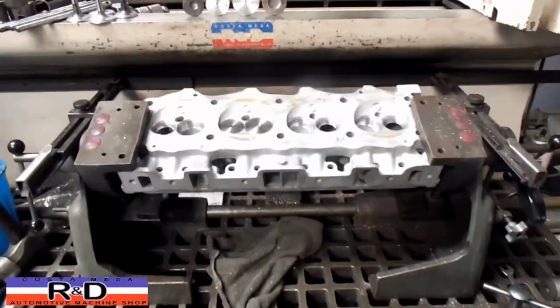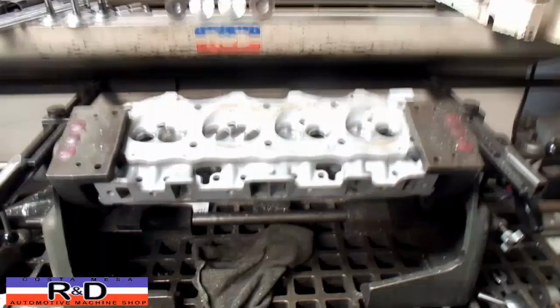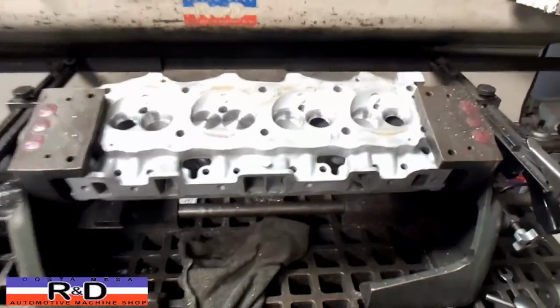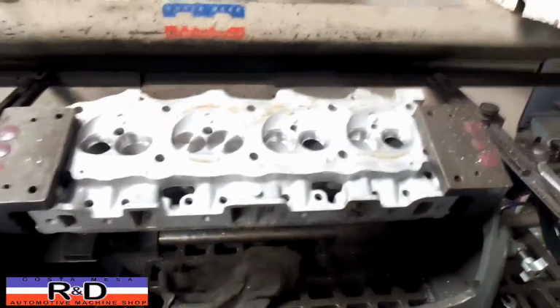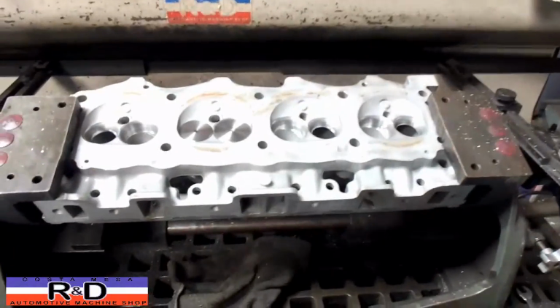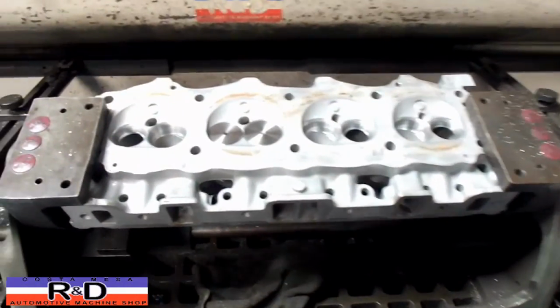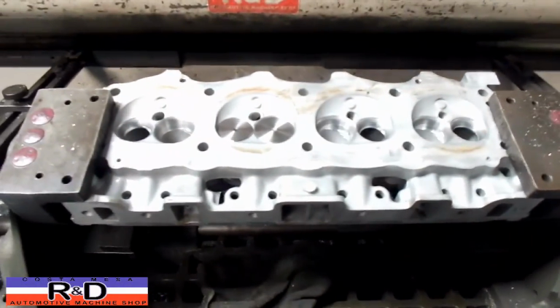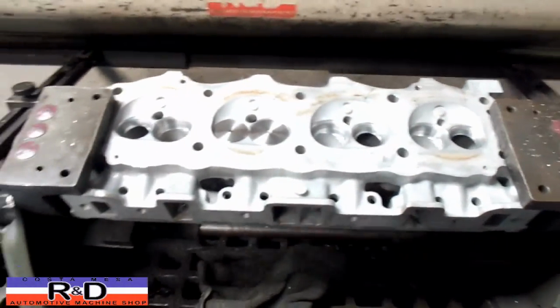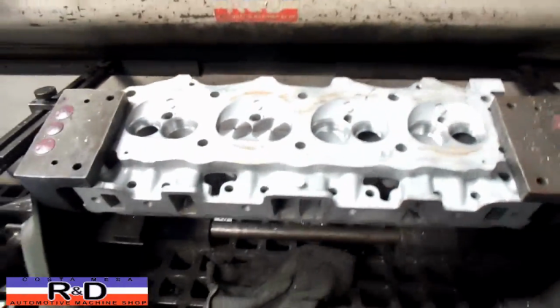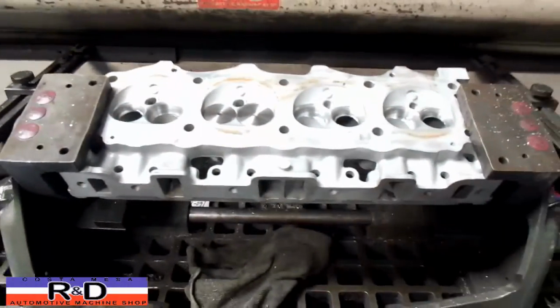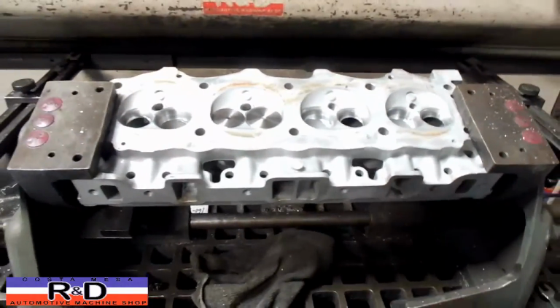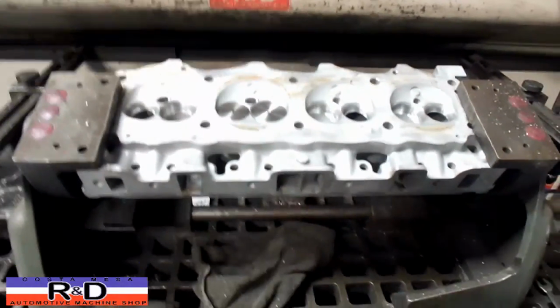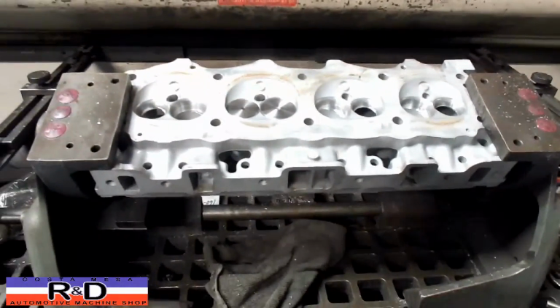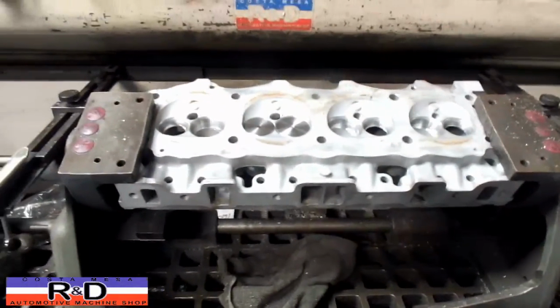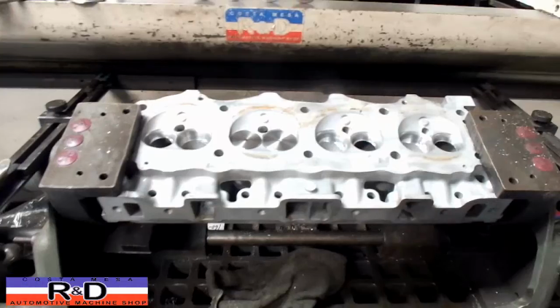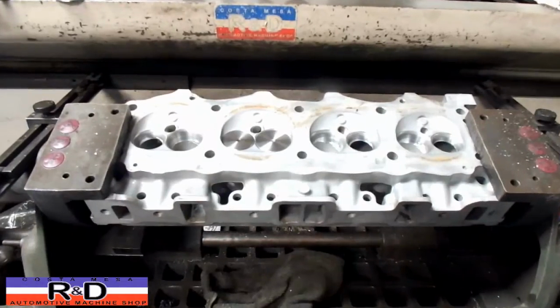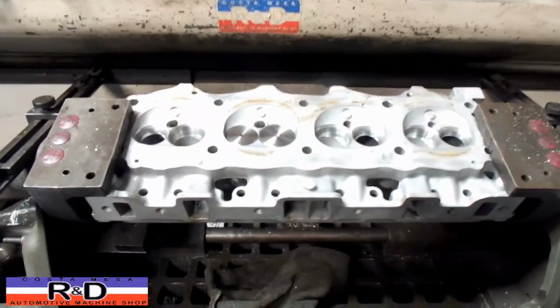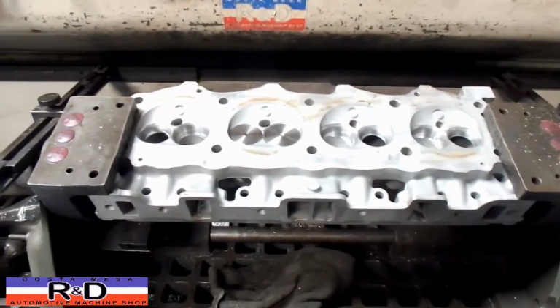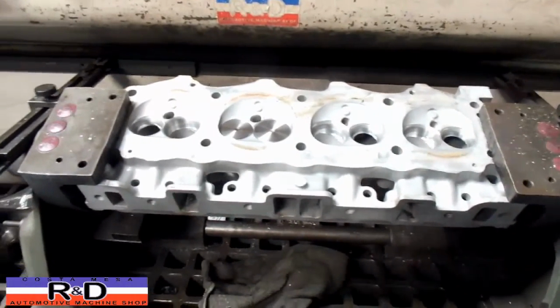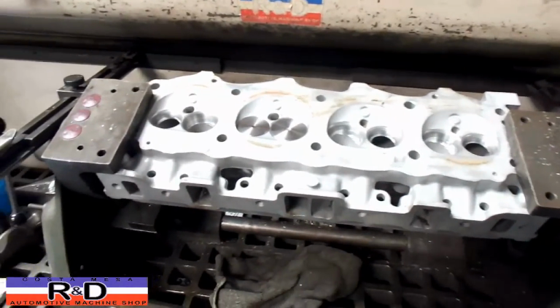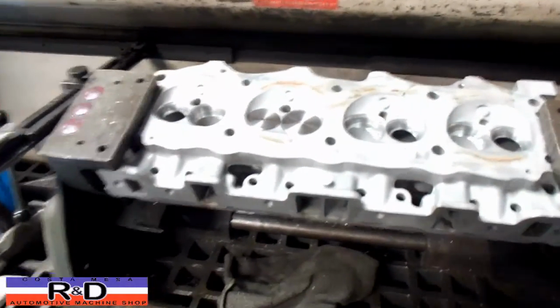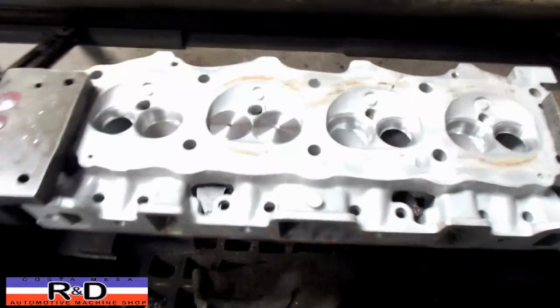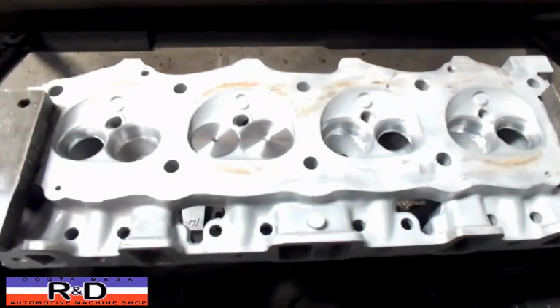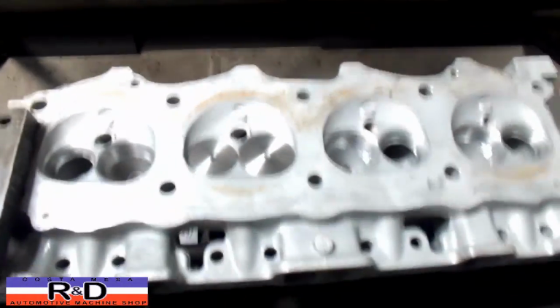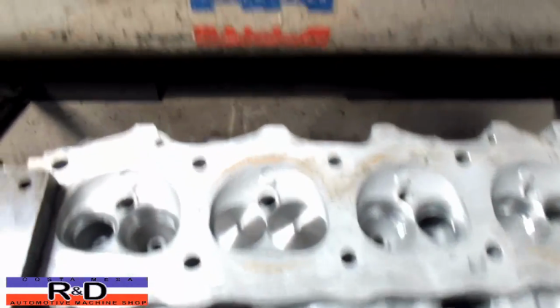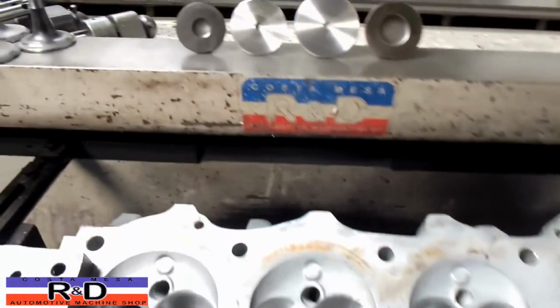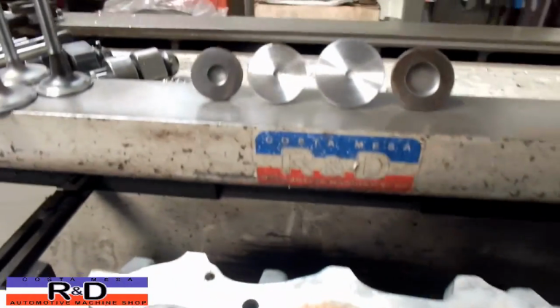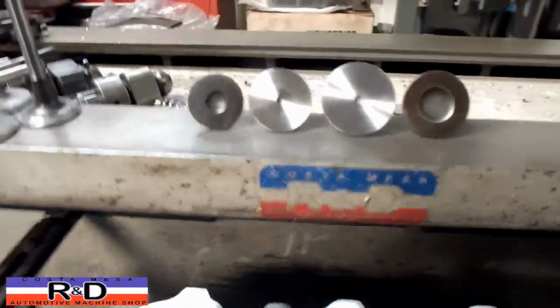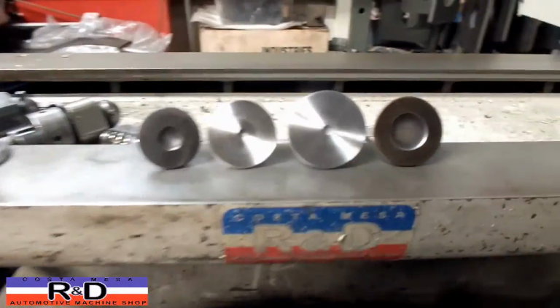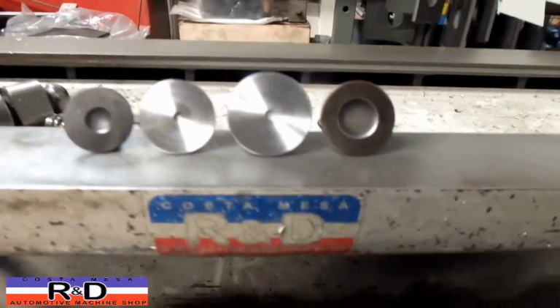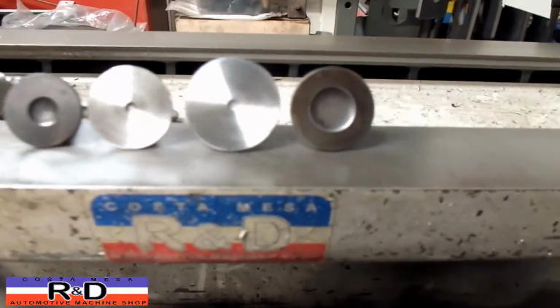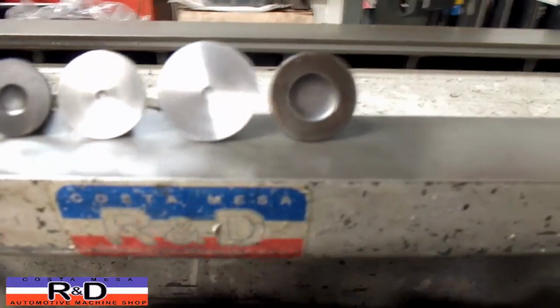Hi, it's John, Costa Mesa R&D. Today we have a Land Rover head on our seat and guide machine, and we wanted to show you something that we've developed here. We've developed some big valves for these things.